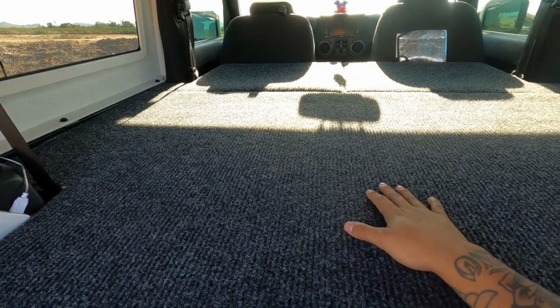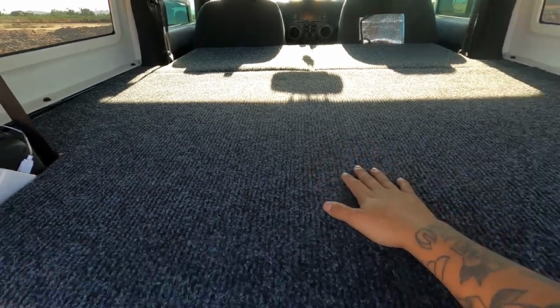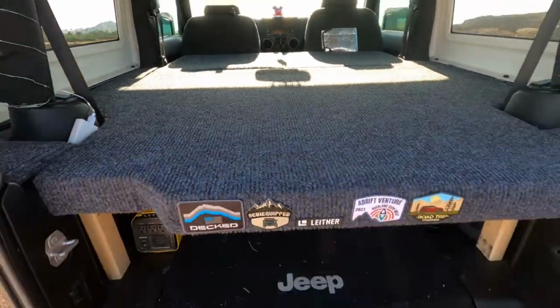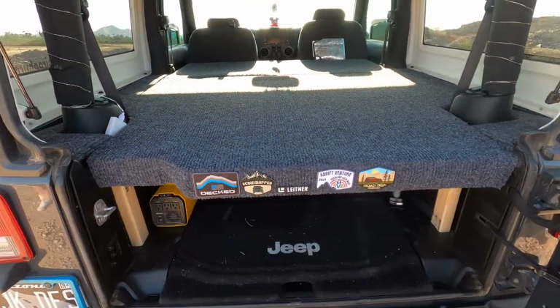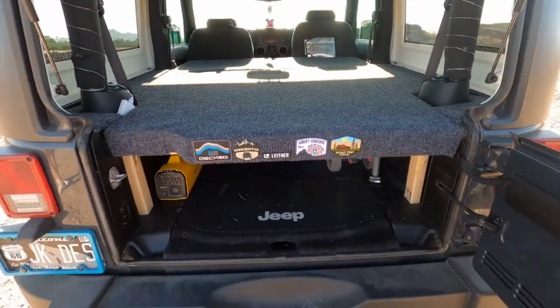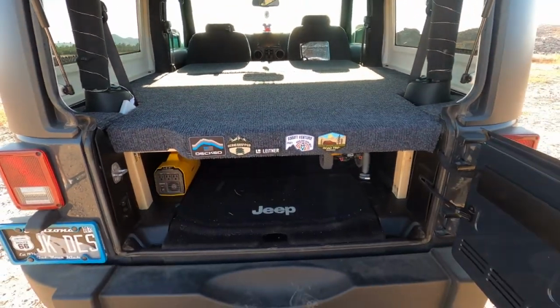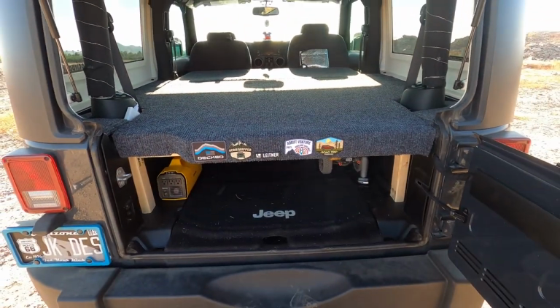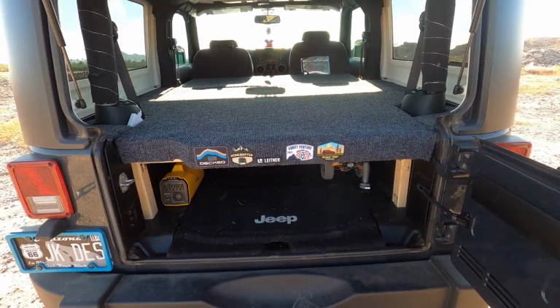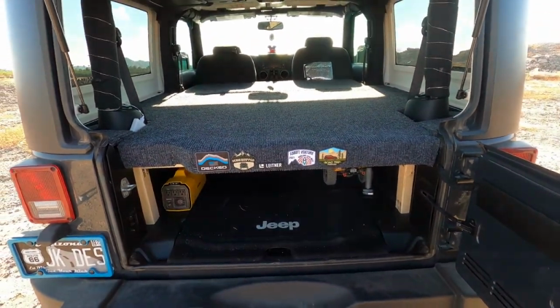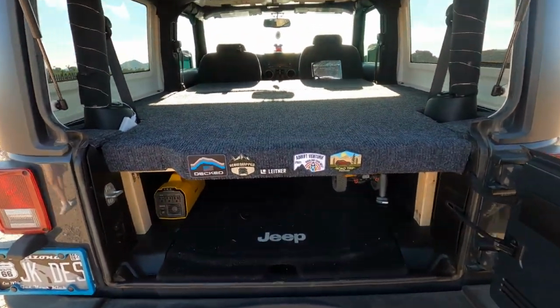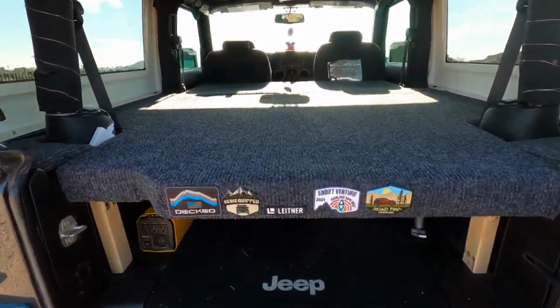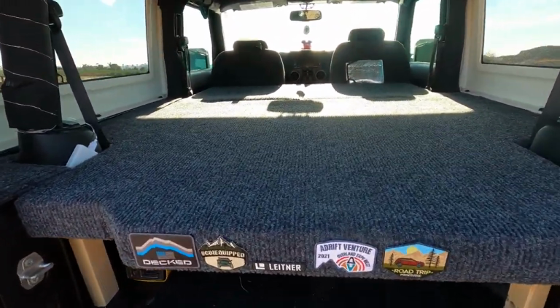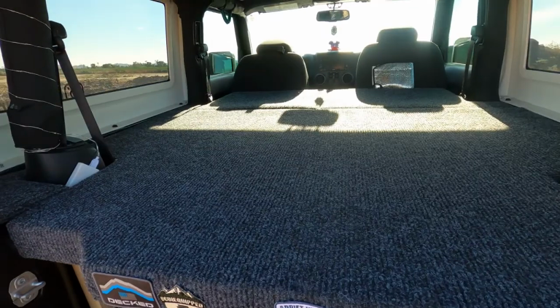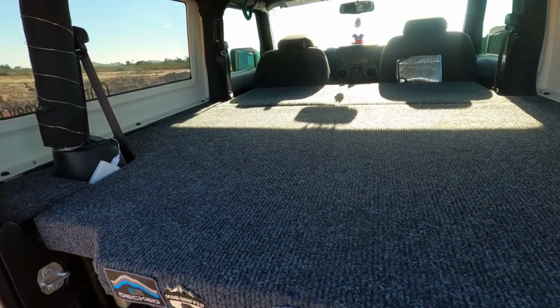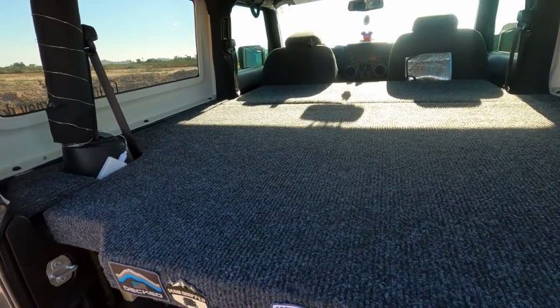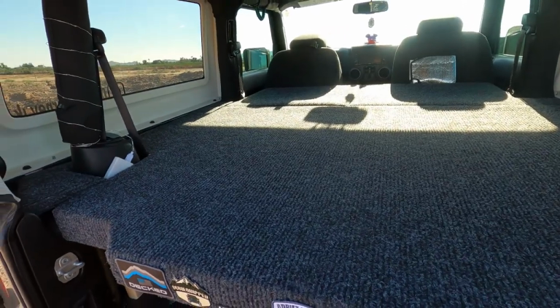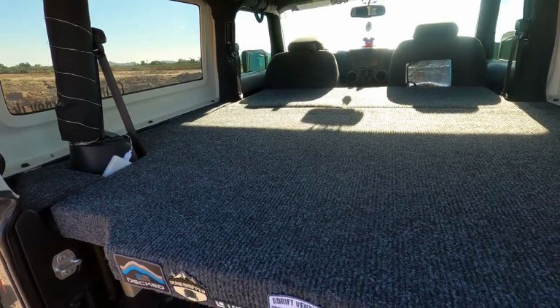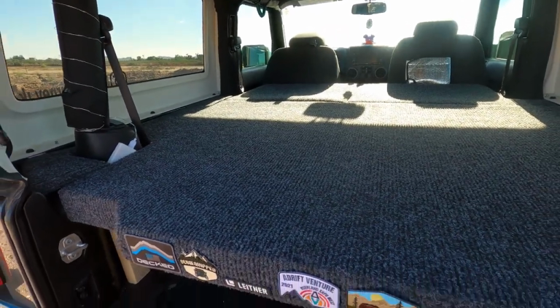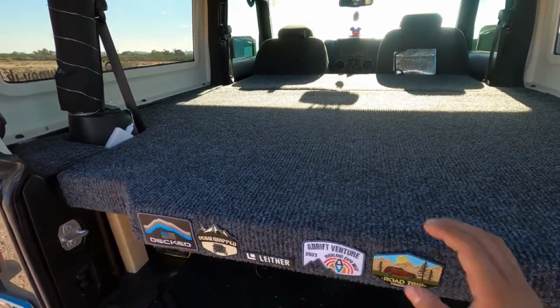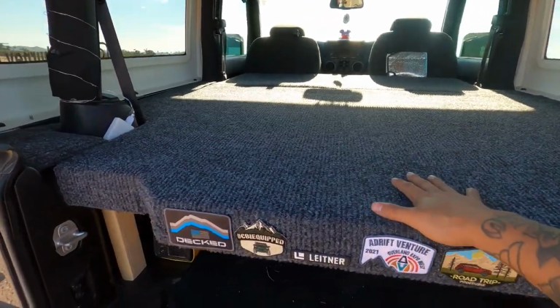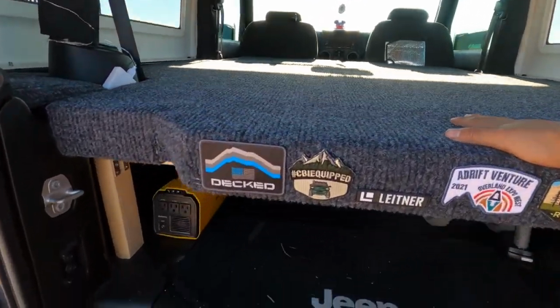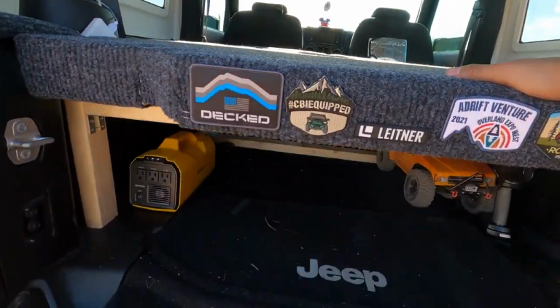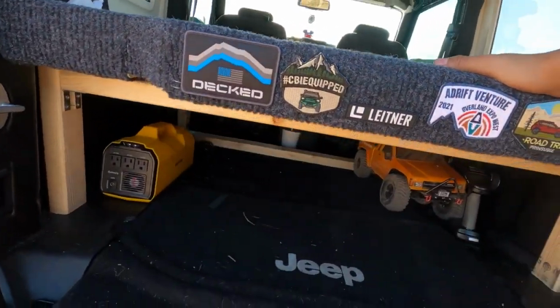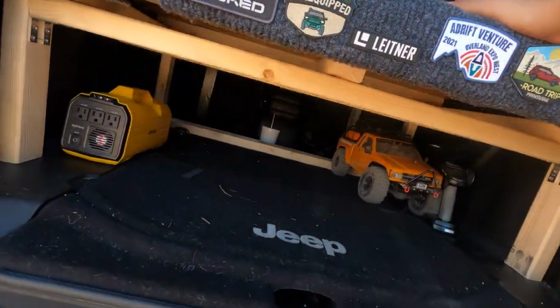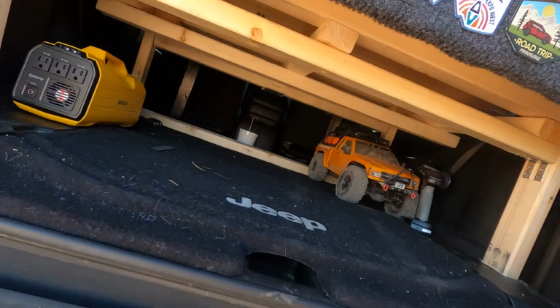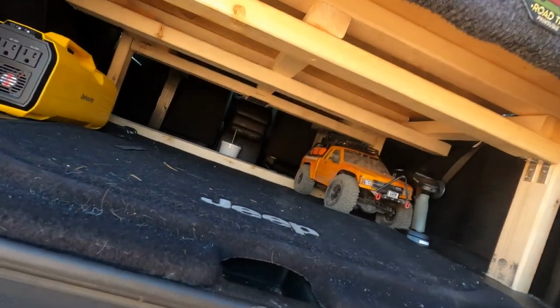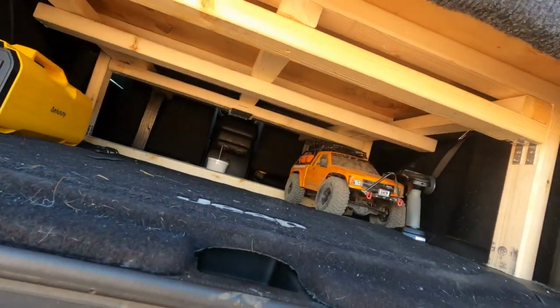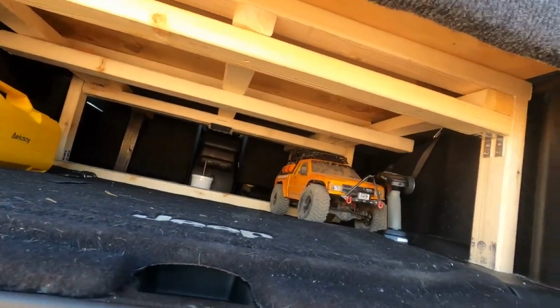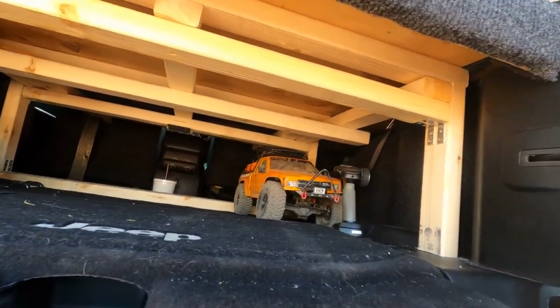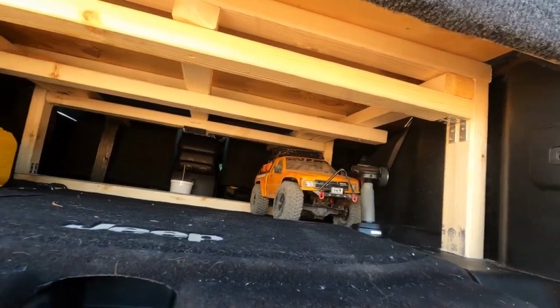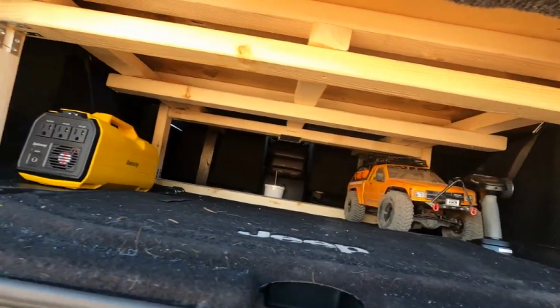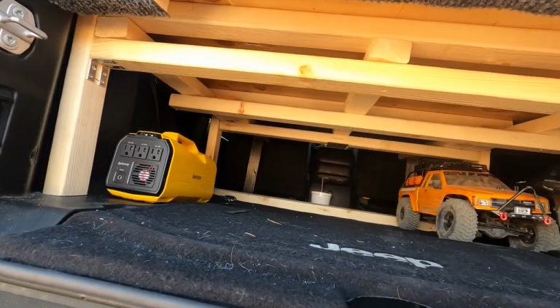It's kind of stationary and permanent, but obviously if you have to have a back seat then it might not work for you. Other than that we're going to break everything down on how it all functions and how it all went together.